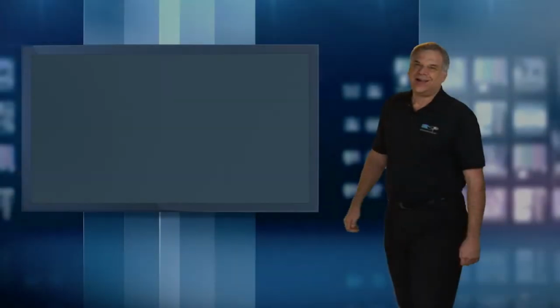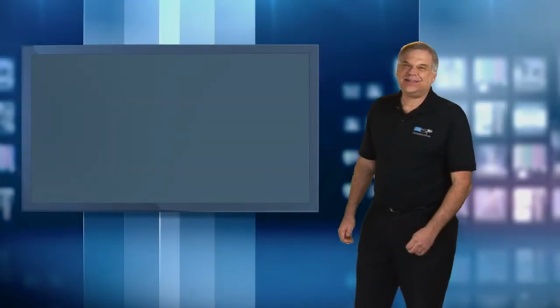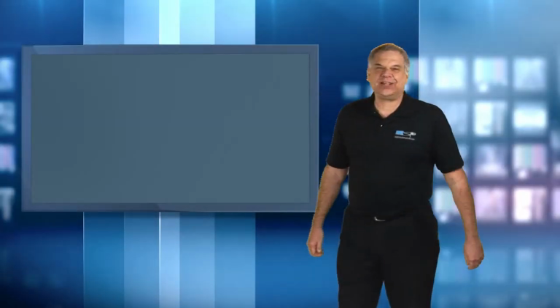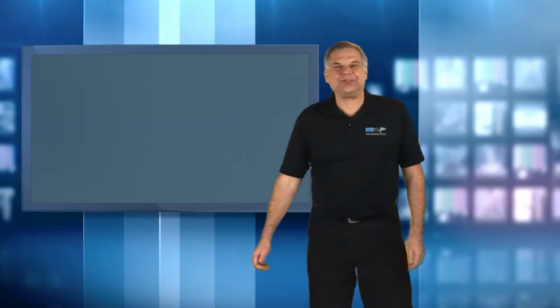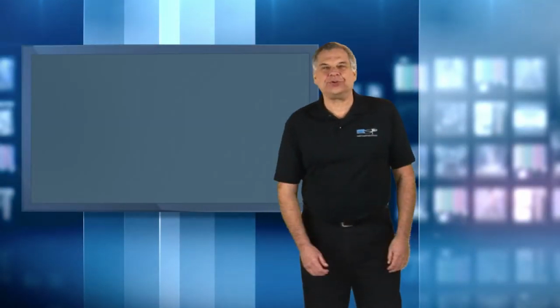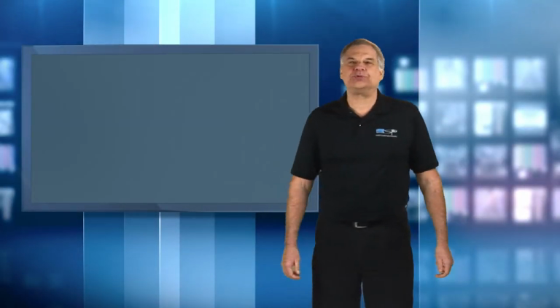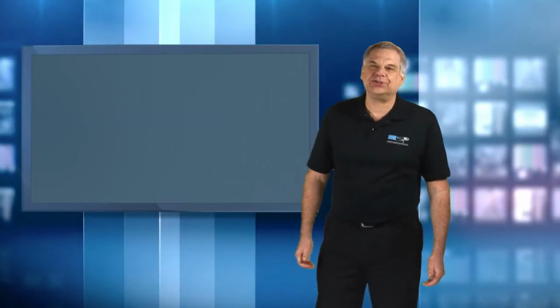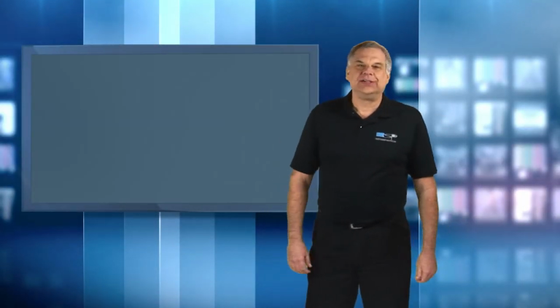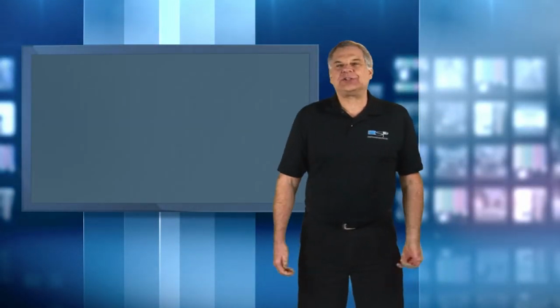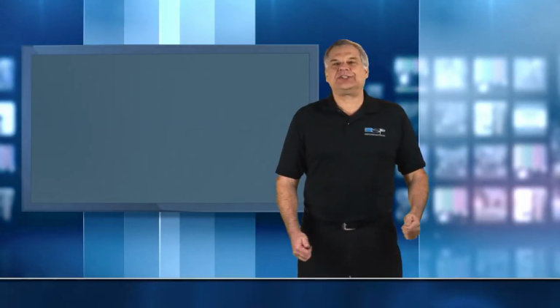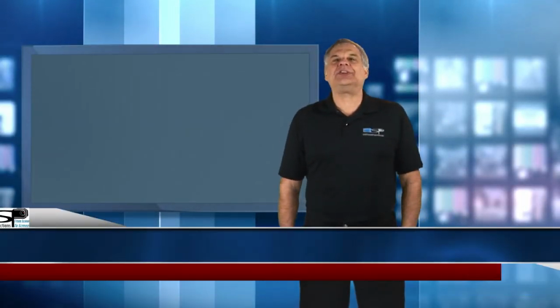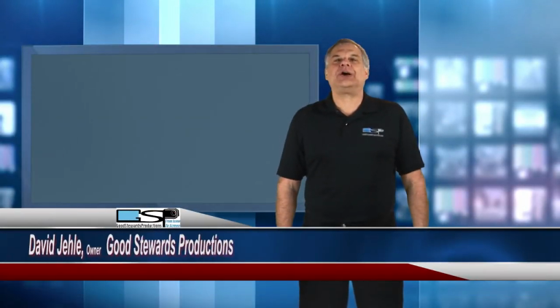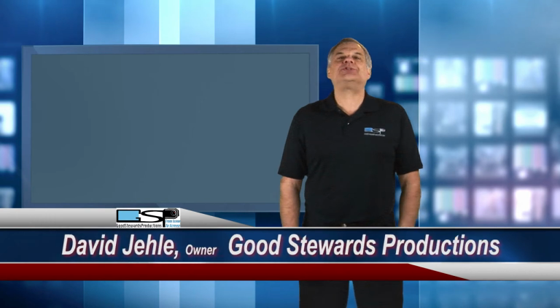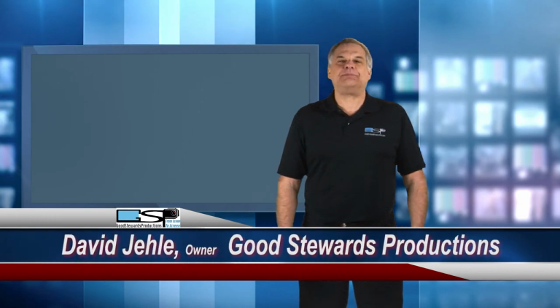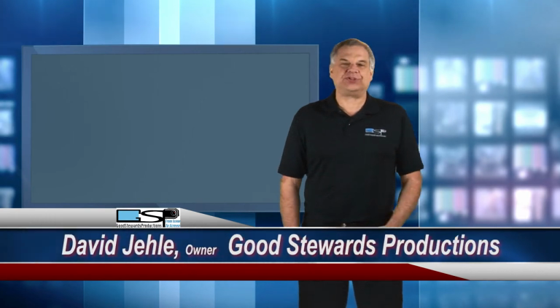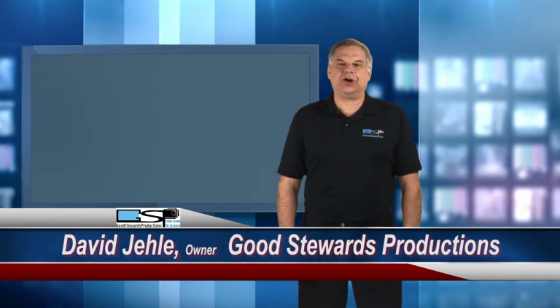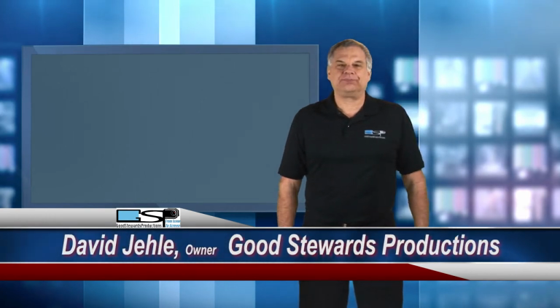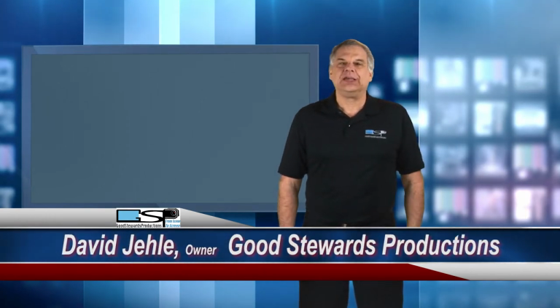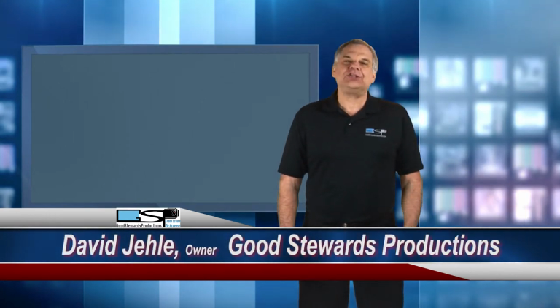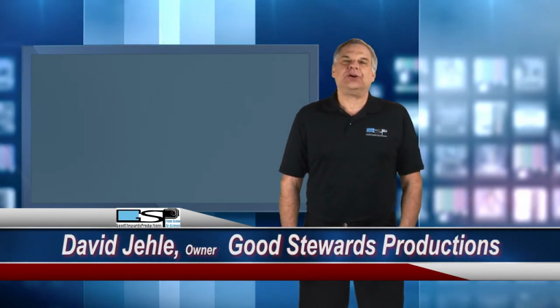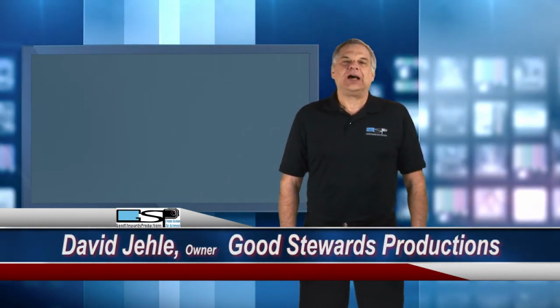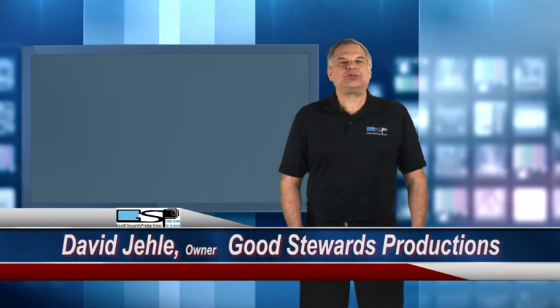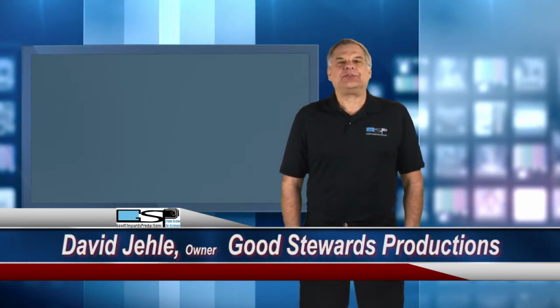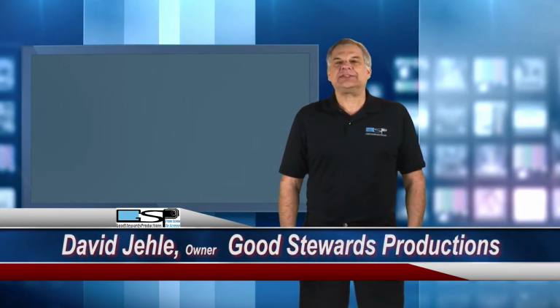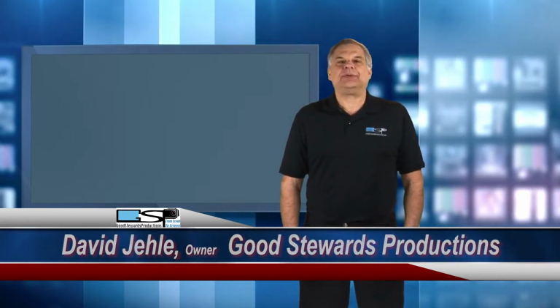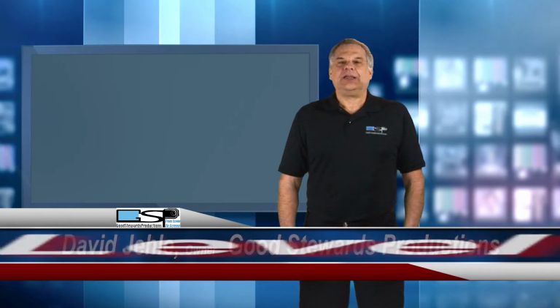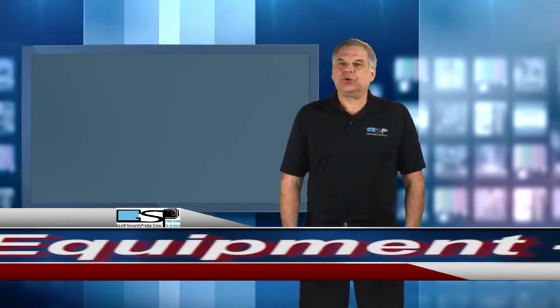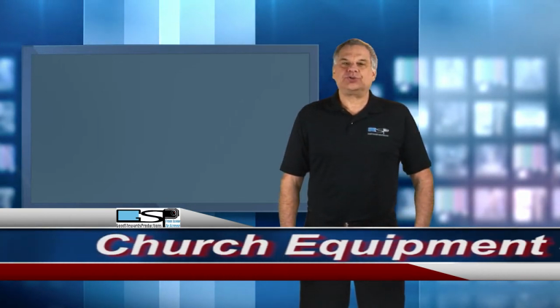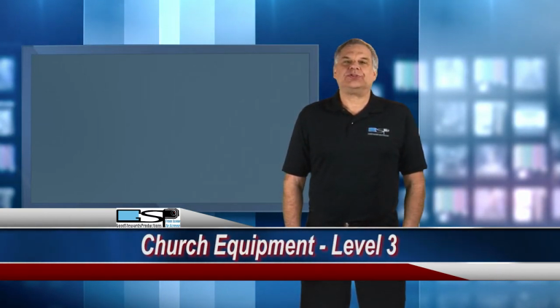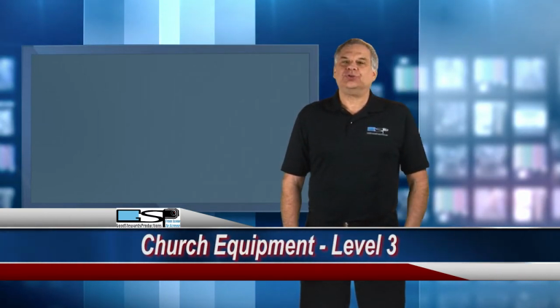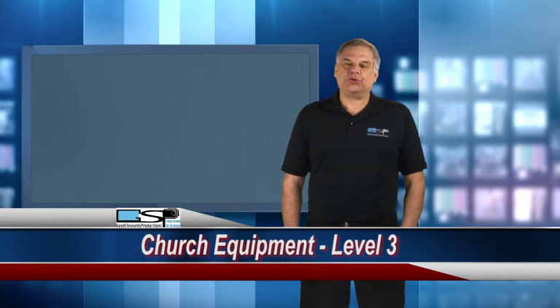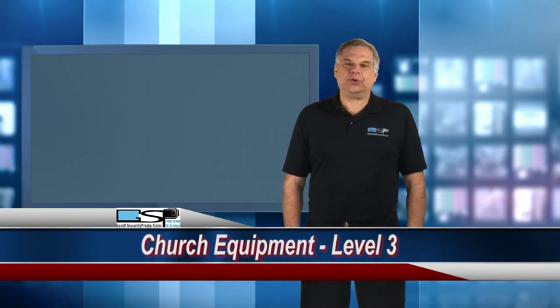Hi, David Jaley here, owner of Good Stewards Productions, specializing in video to help churches and businesses grow. In this video, I want to talk about the next step in recording your services using your own equipment.